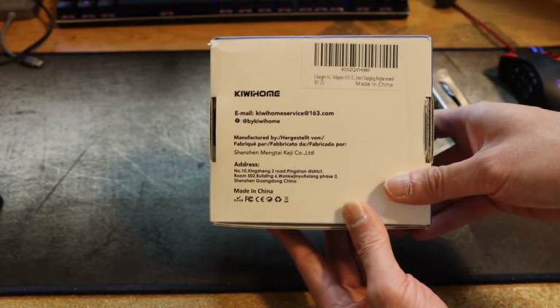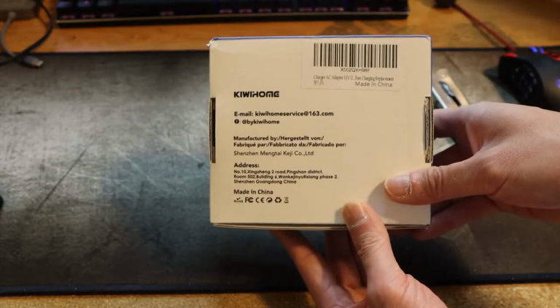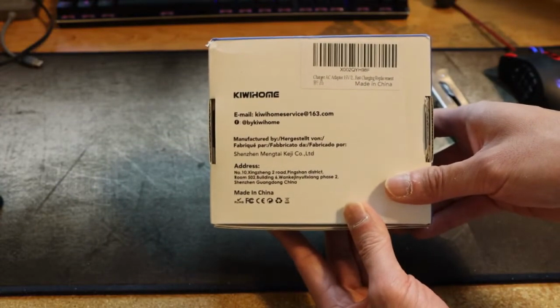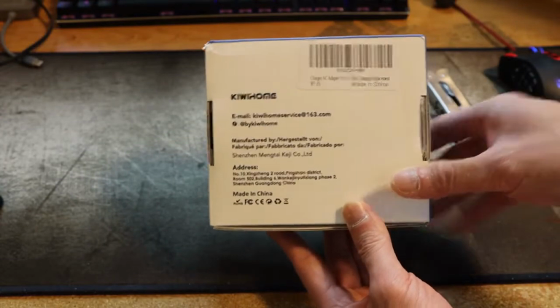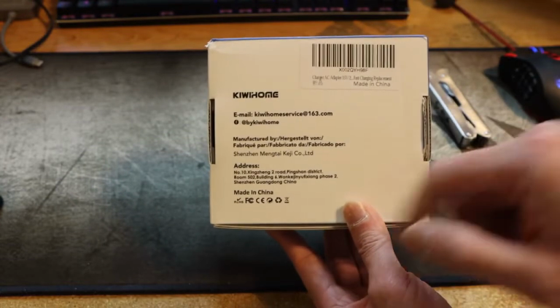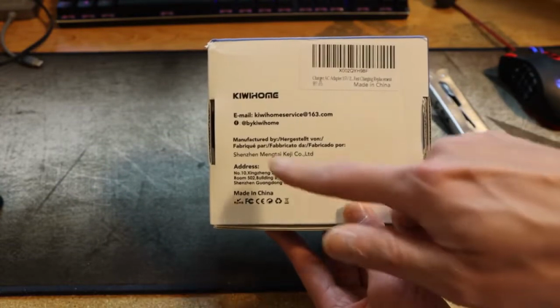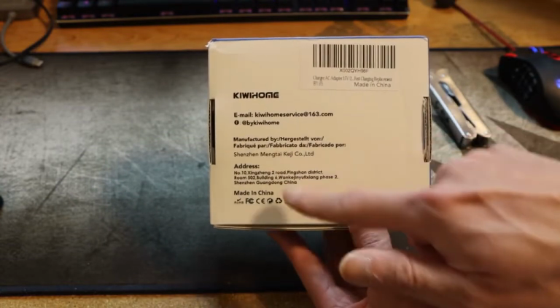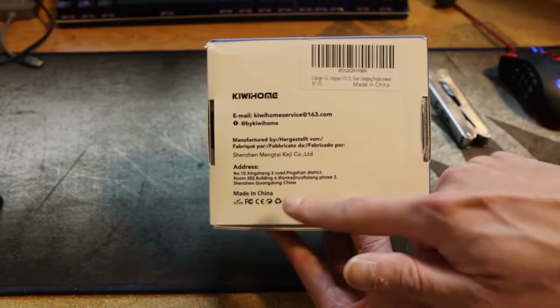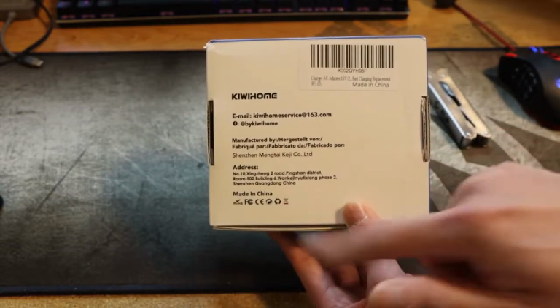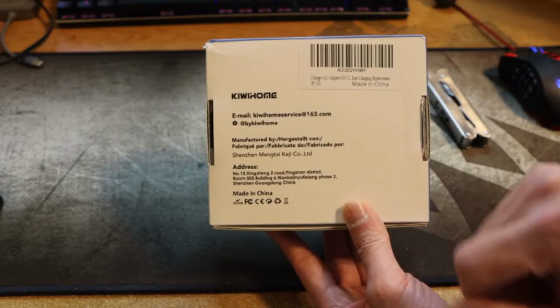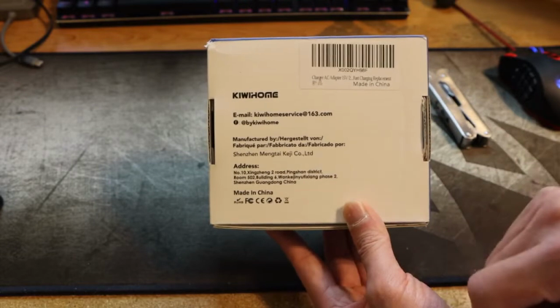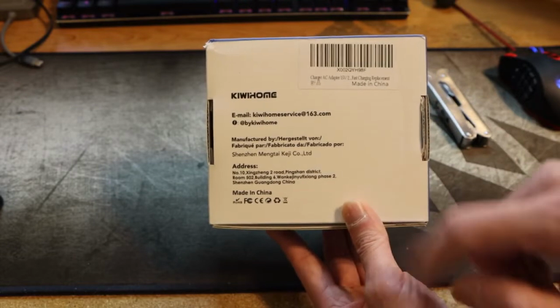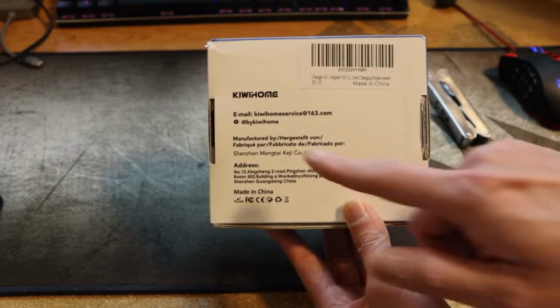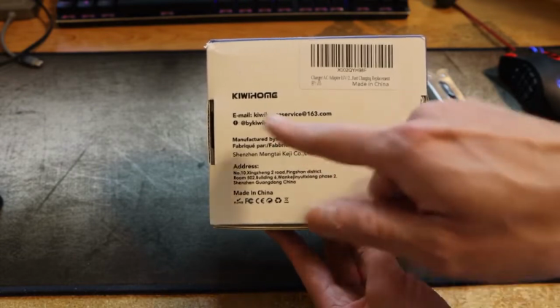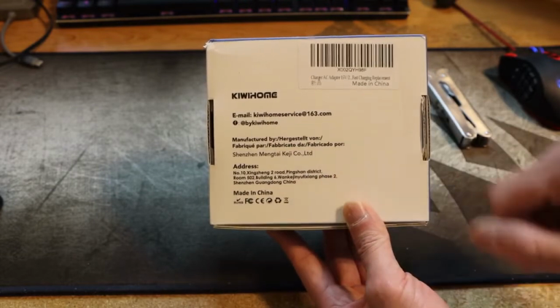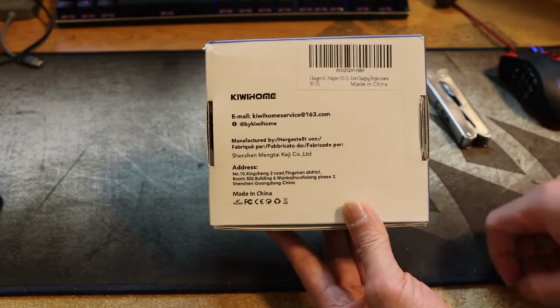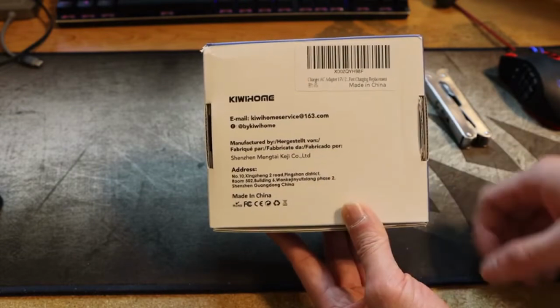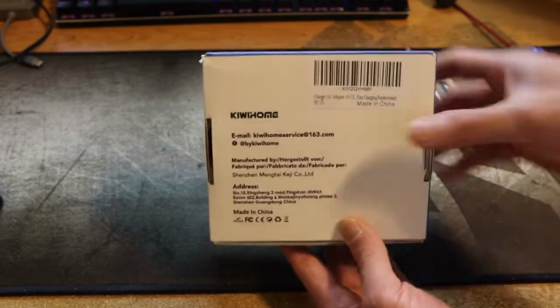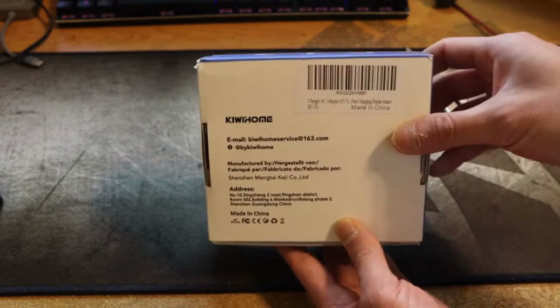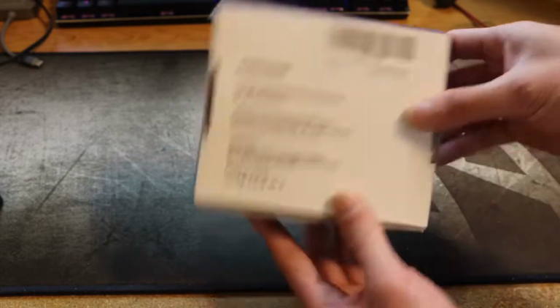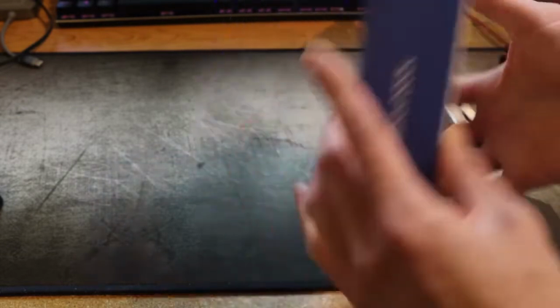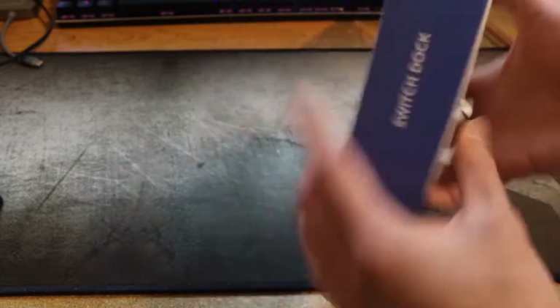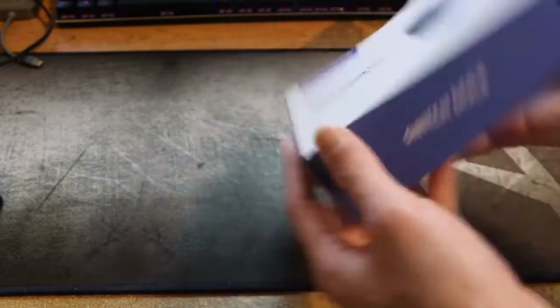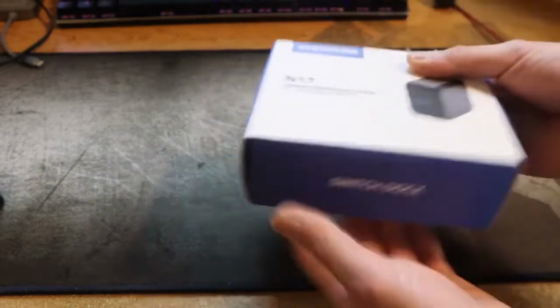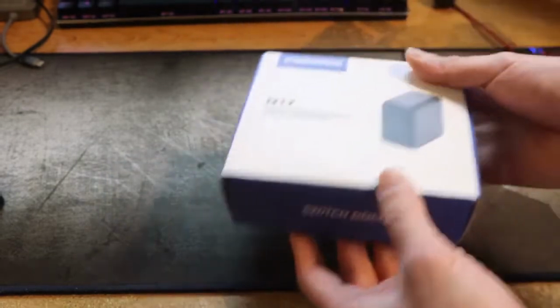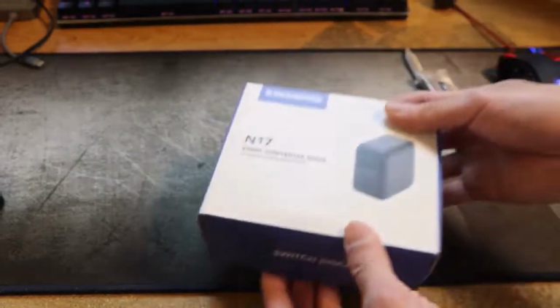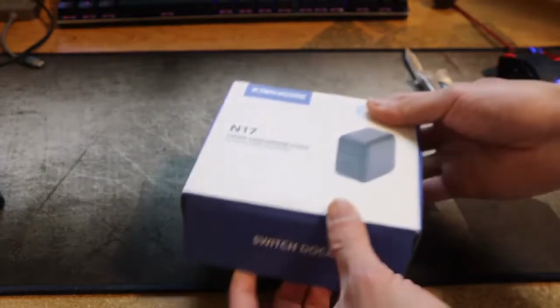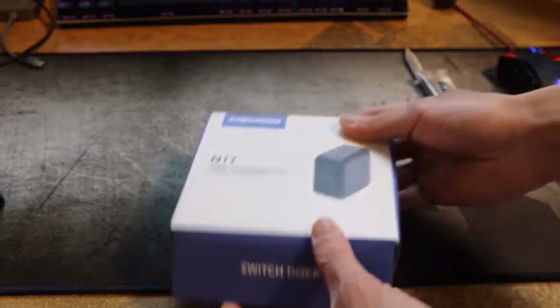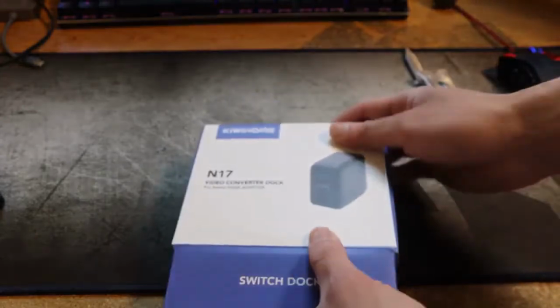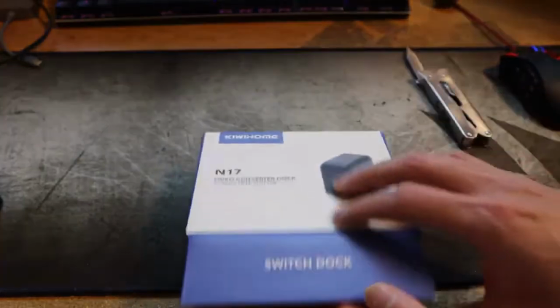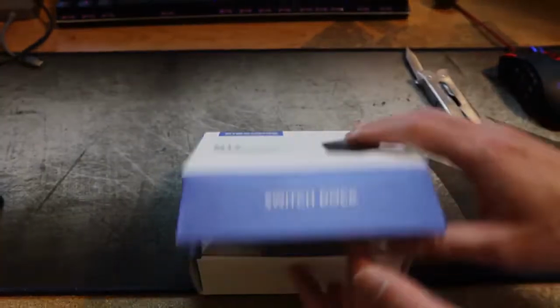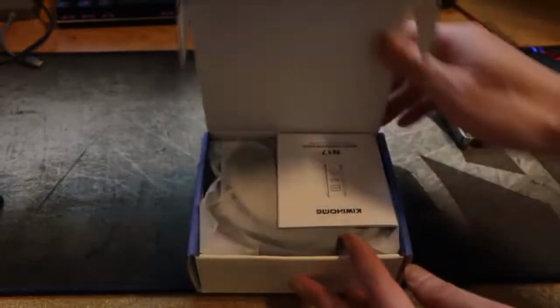And then on the back we have the information. So it's manufacturer, address, it's made in China, email, contact info. And that is the box. So let's look inside.